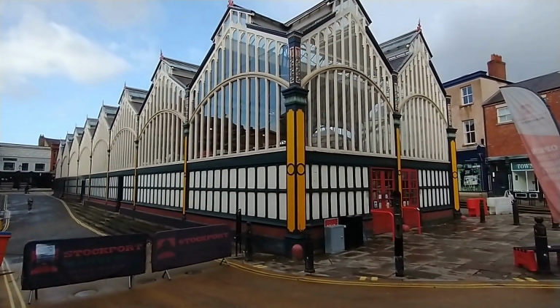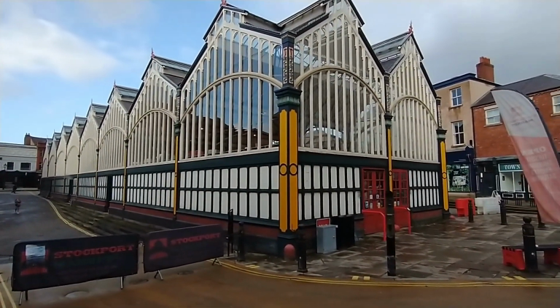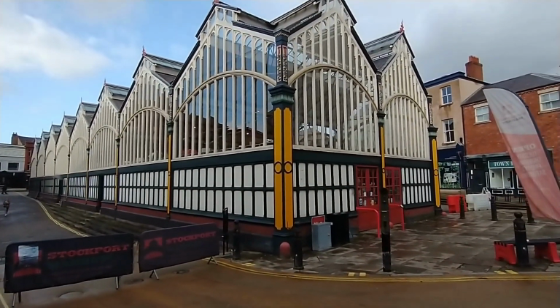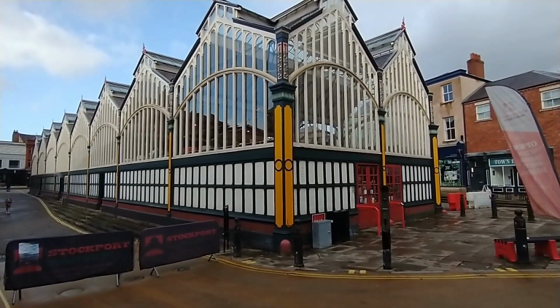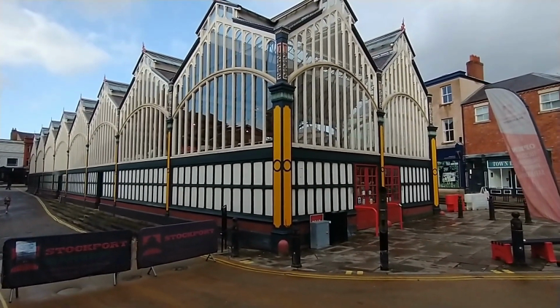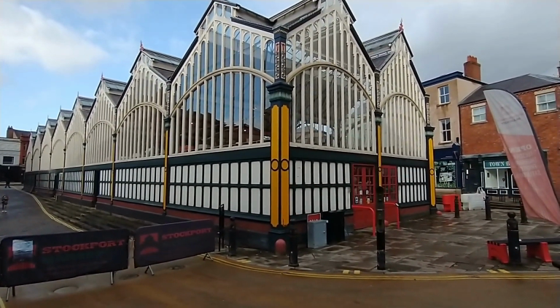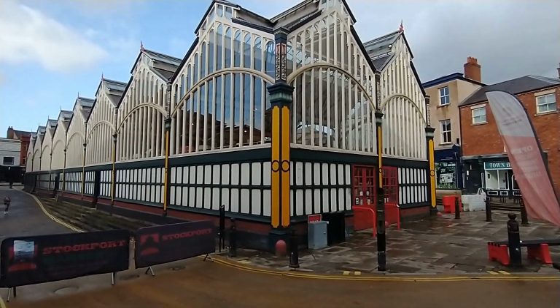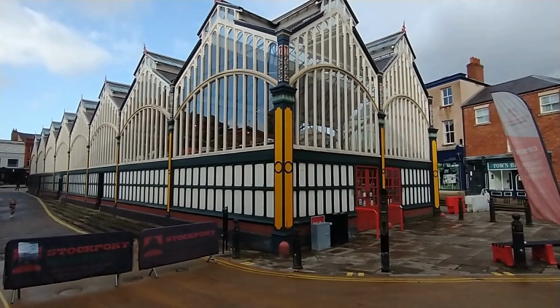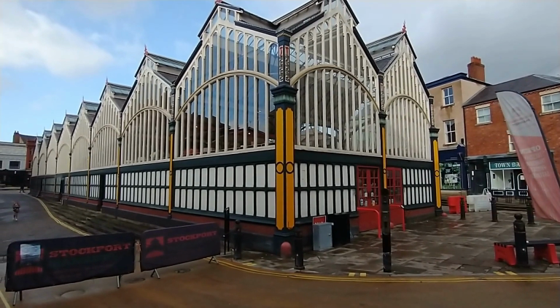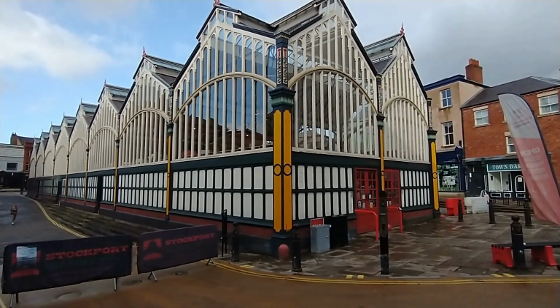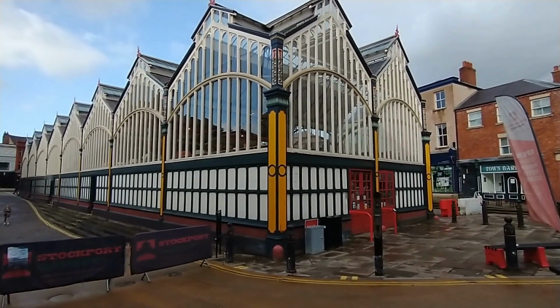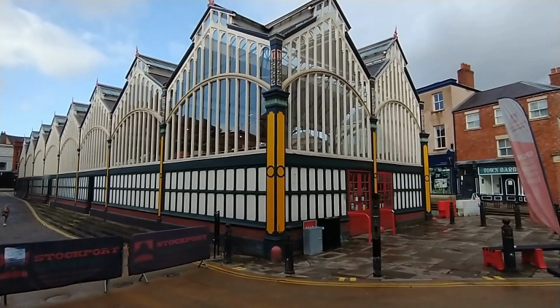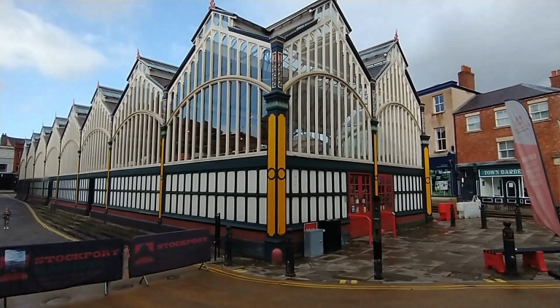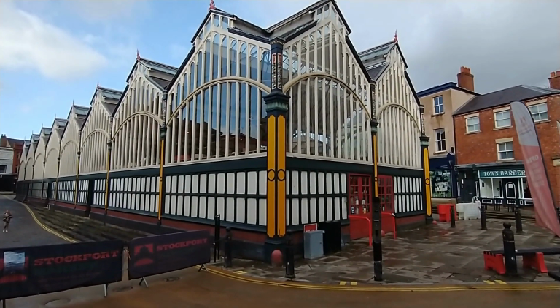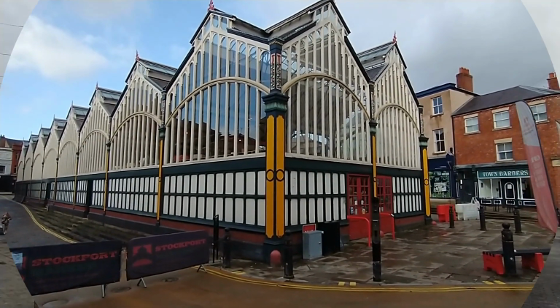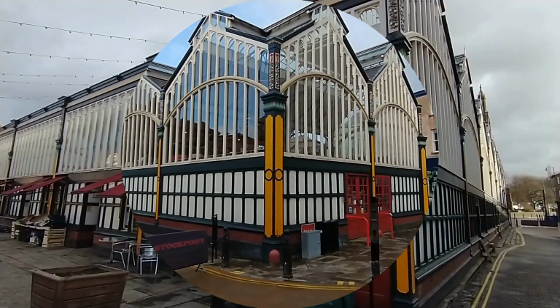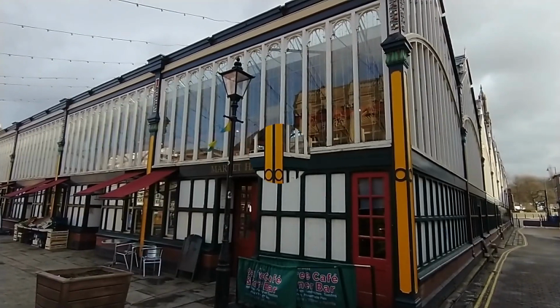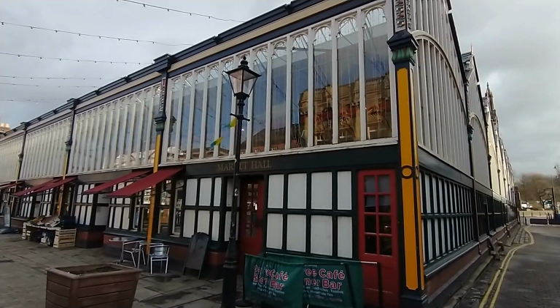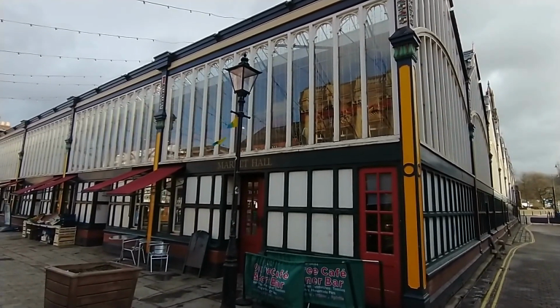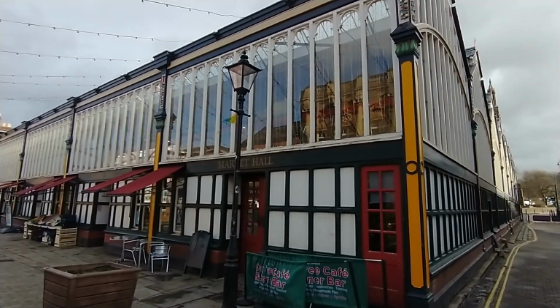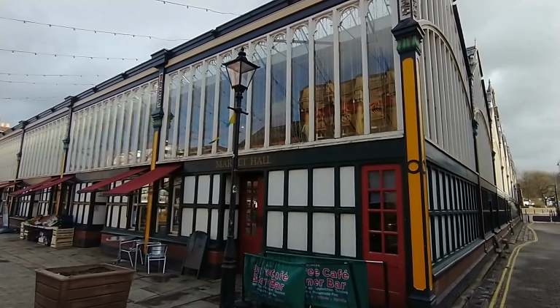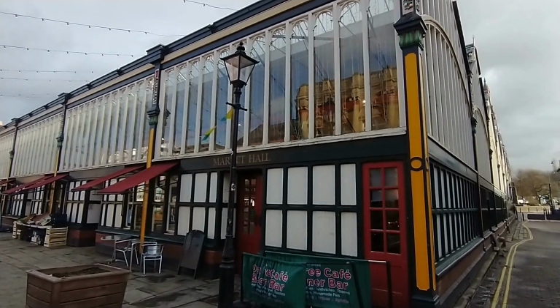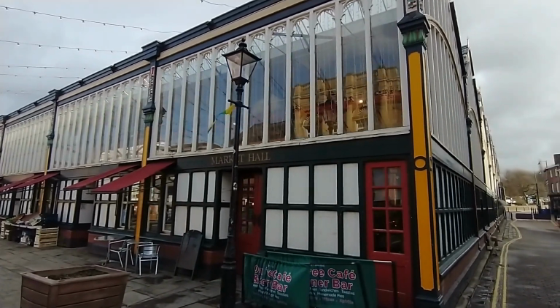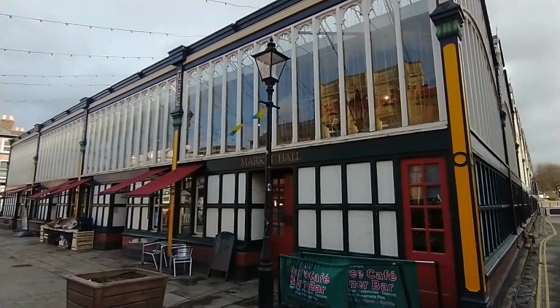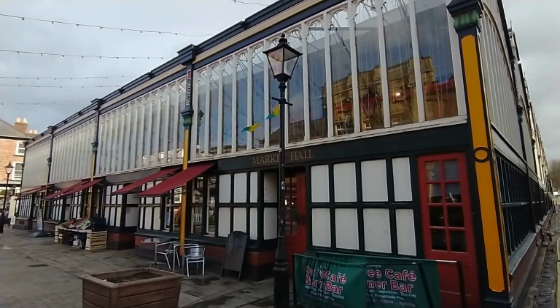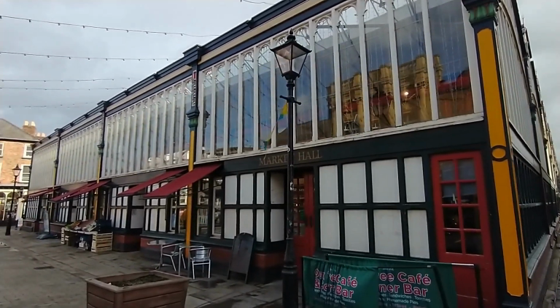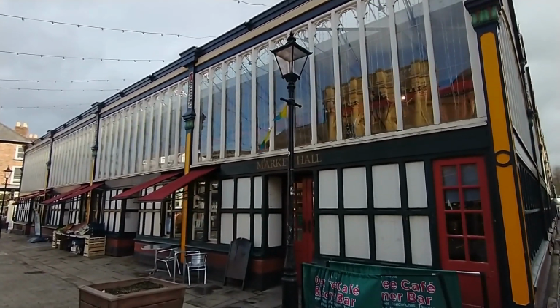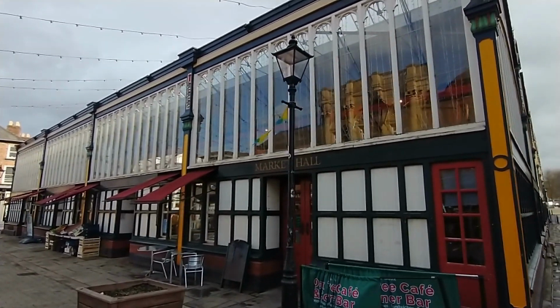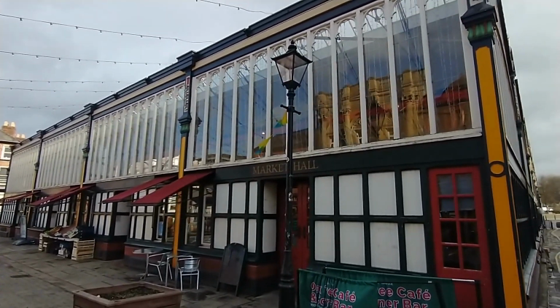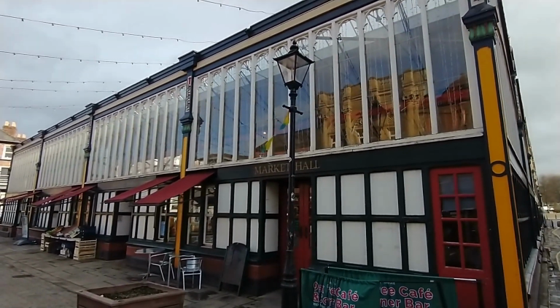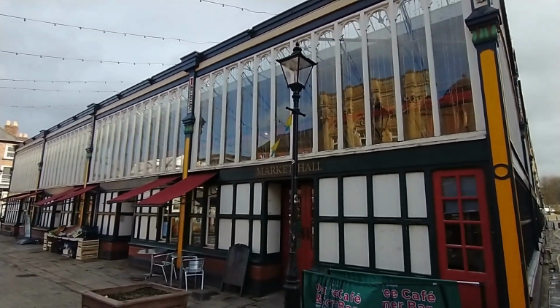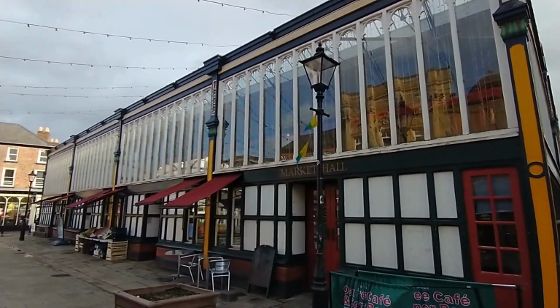Stockport Market was built in 1861, and has just won the best small market award in 2023.